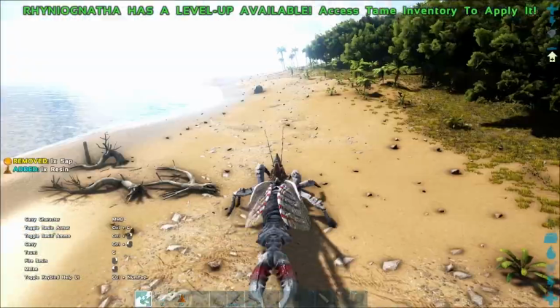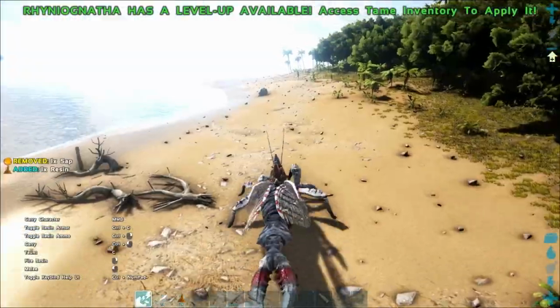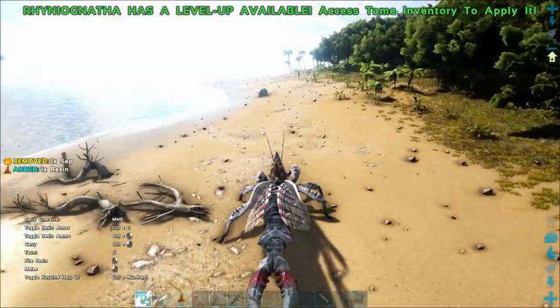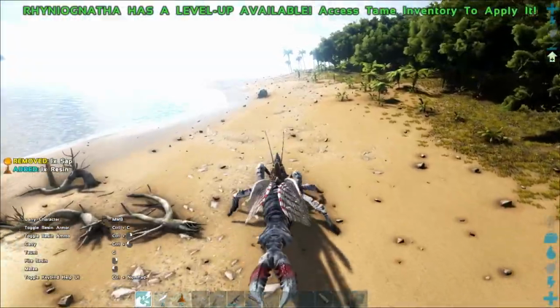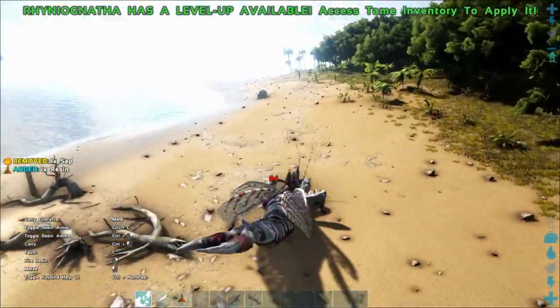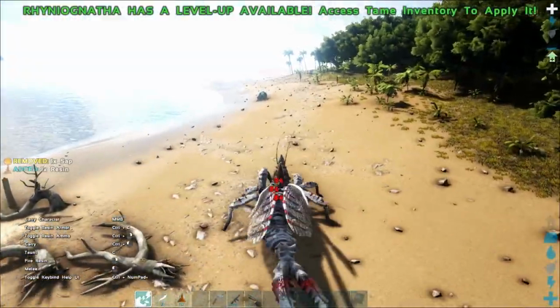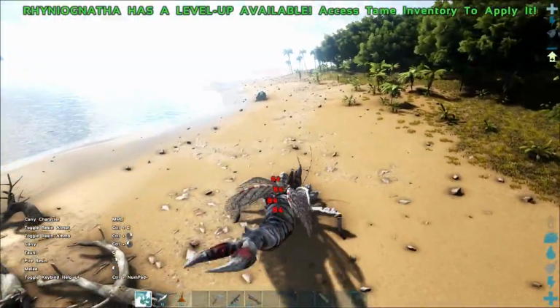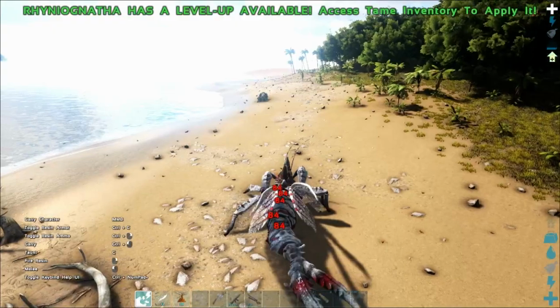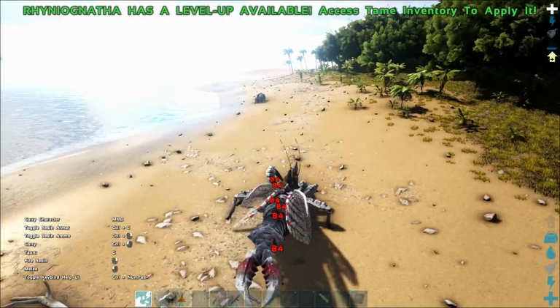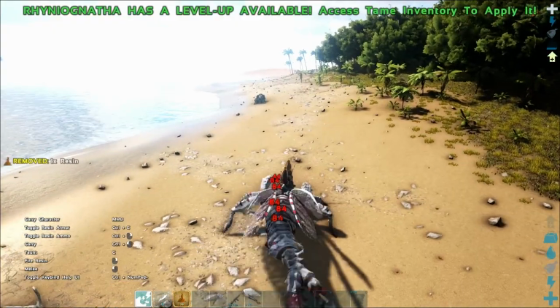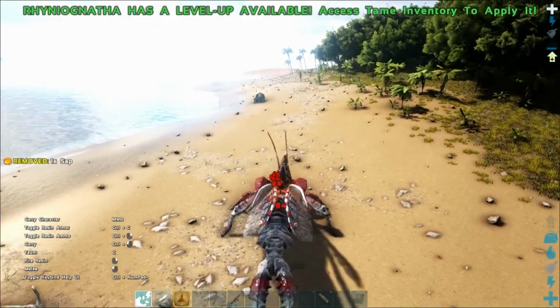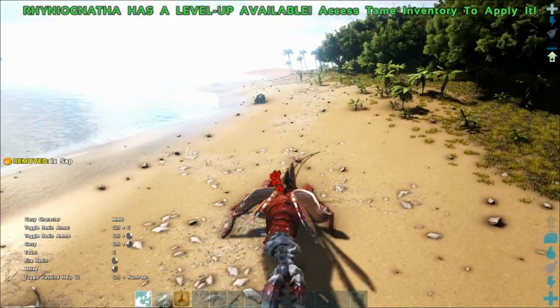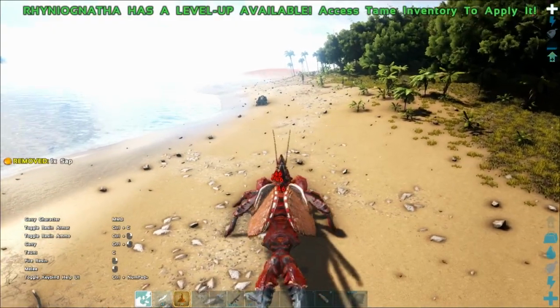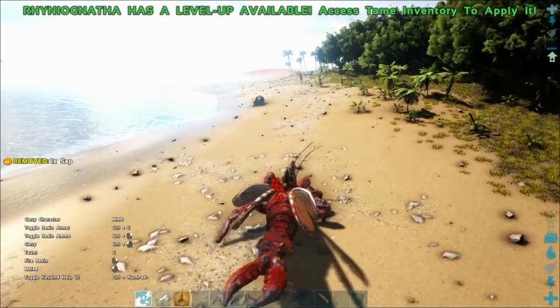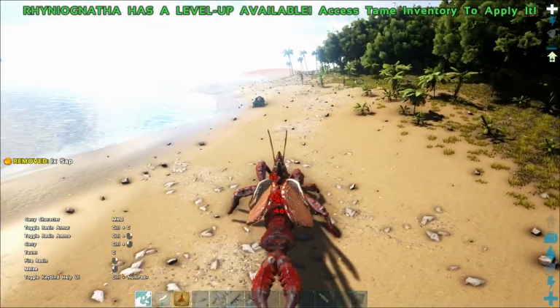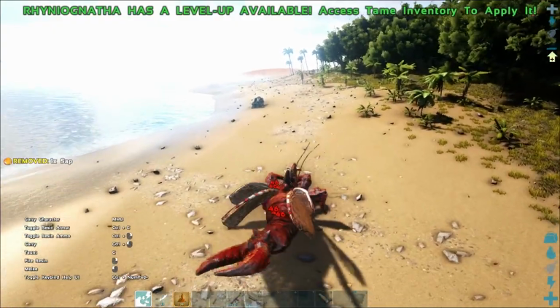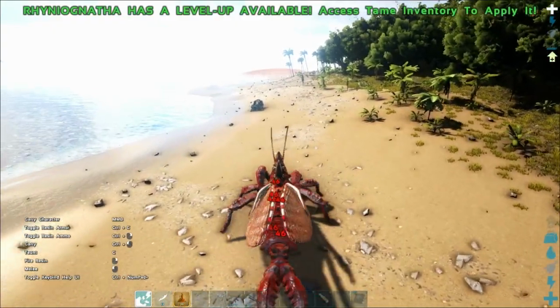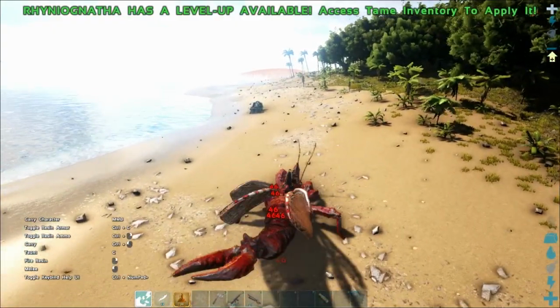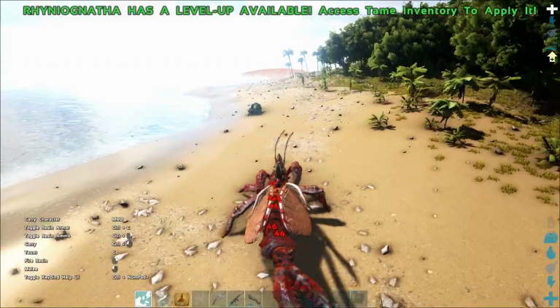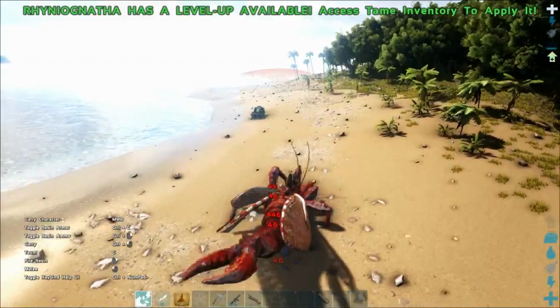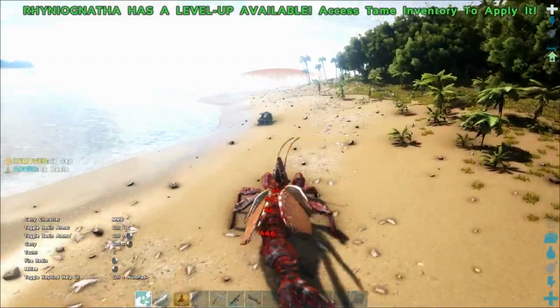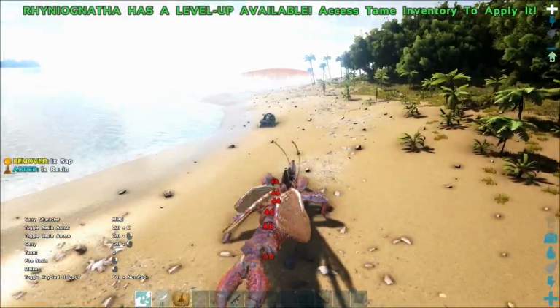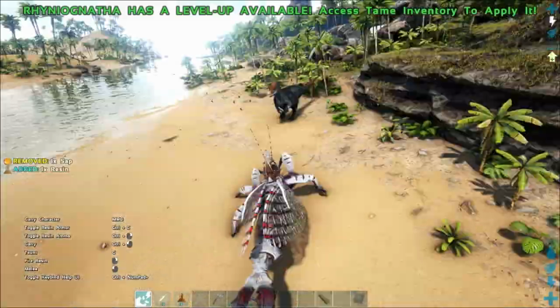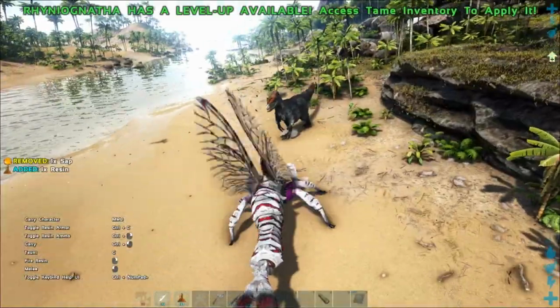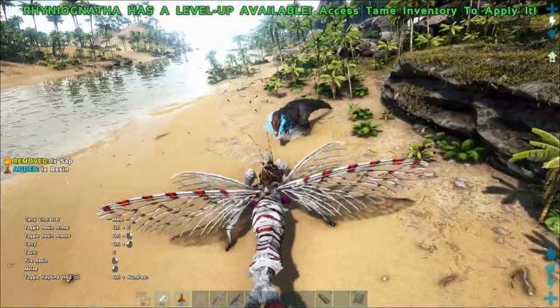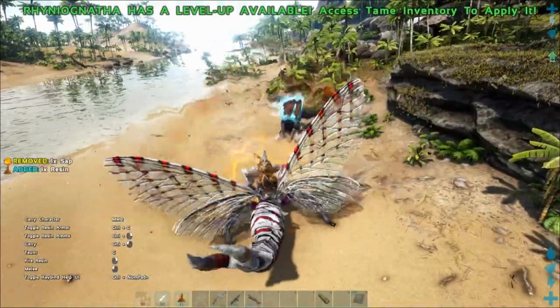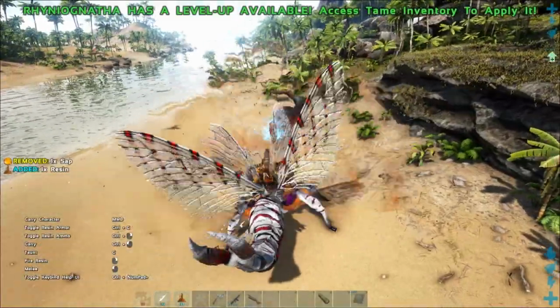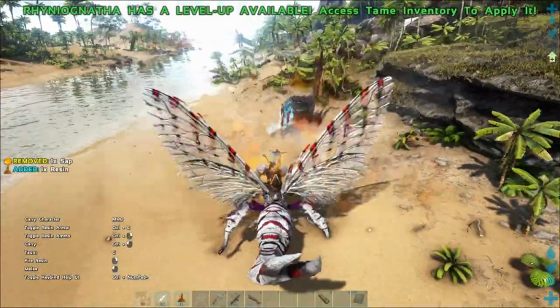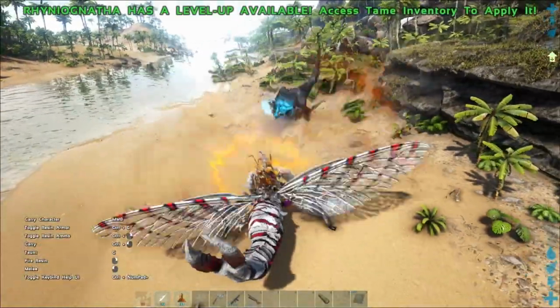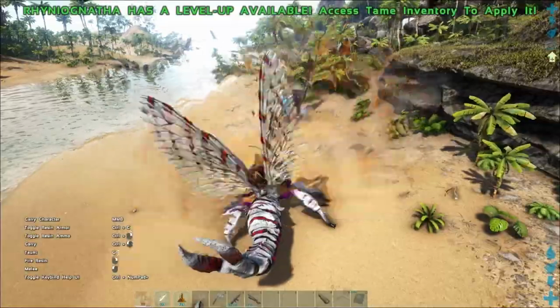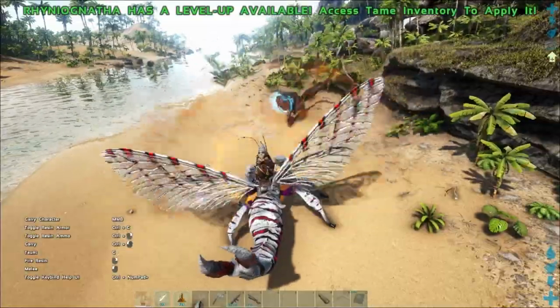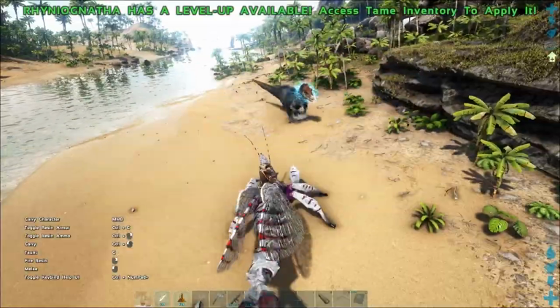Resin Armor is an active ability that bolsters the Raniognatha's defenses, similar to the frost armor ability of the Fenrir. Based off of auto-turret damage testing, it would seem that the damage reduction is somewhere around the 45% mark. The Raniognatha's roar ability can also be used to scare away most creatures in the game, including the Yttaranis.